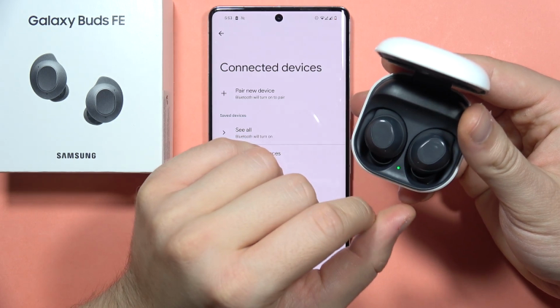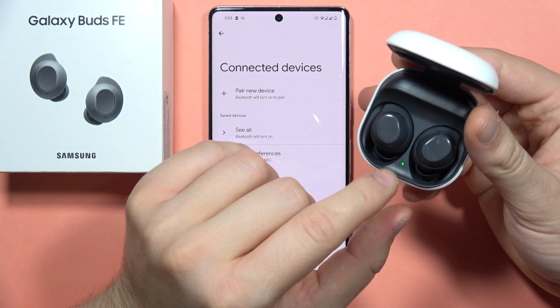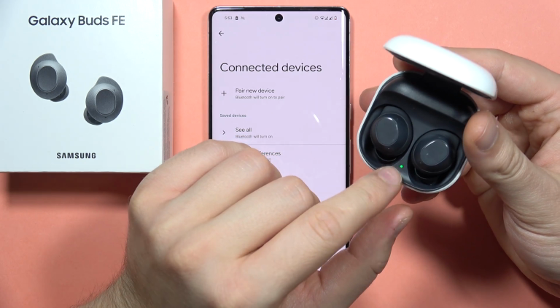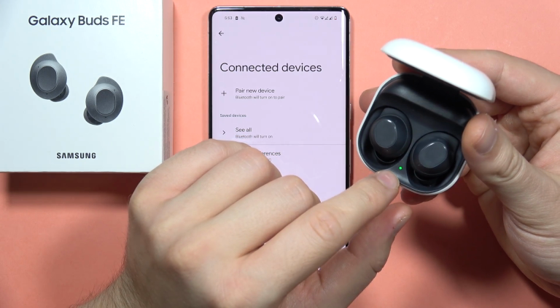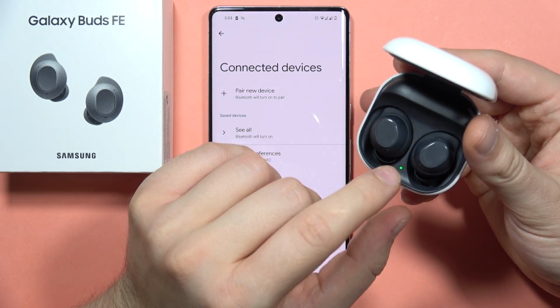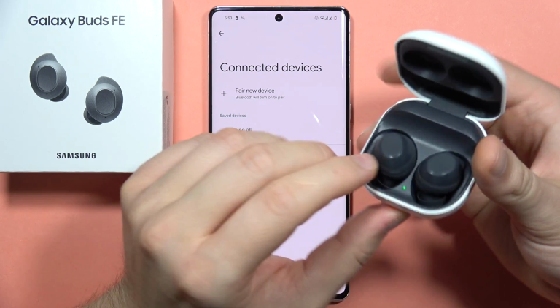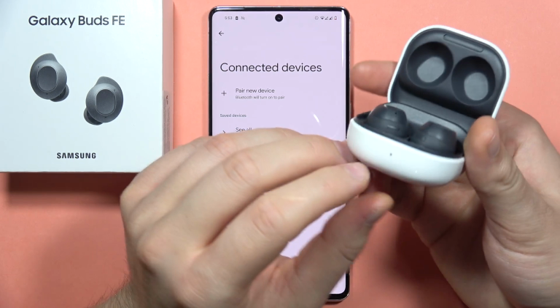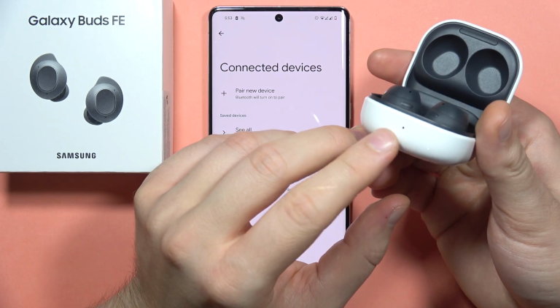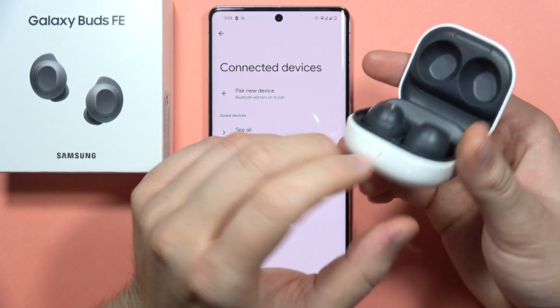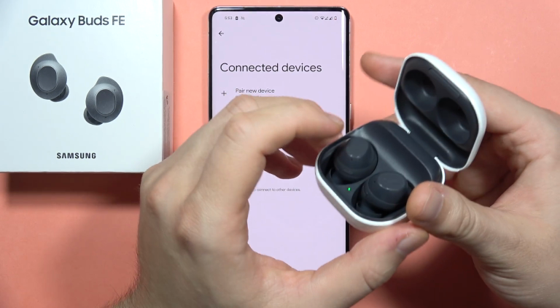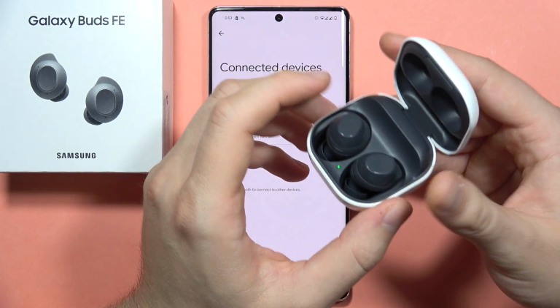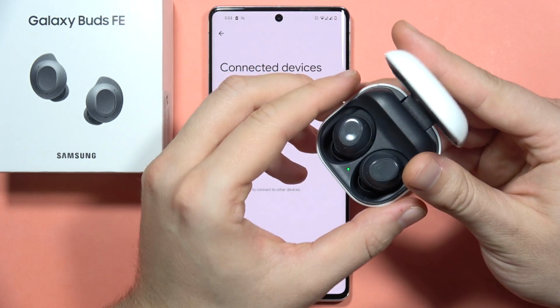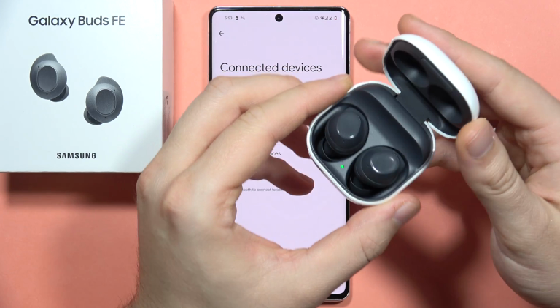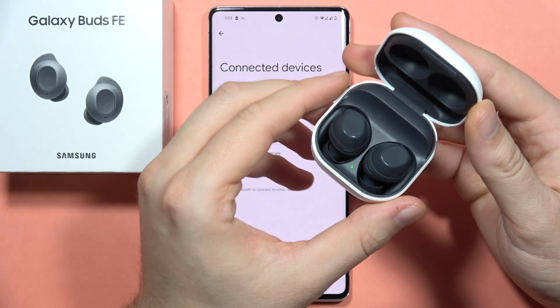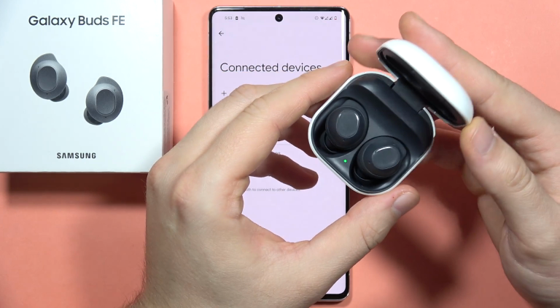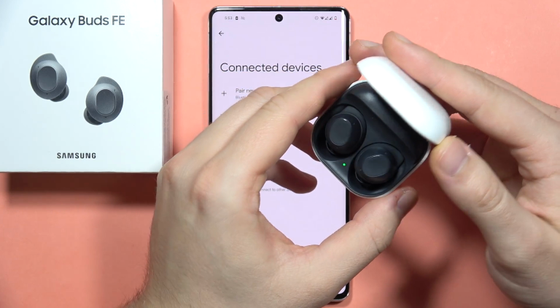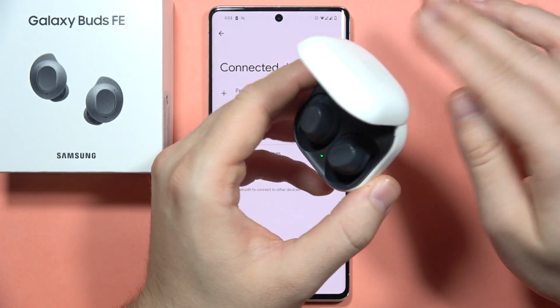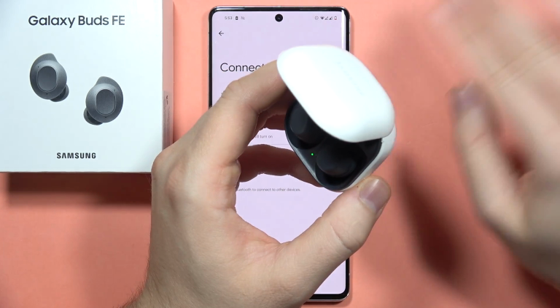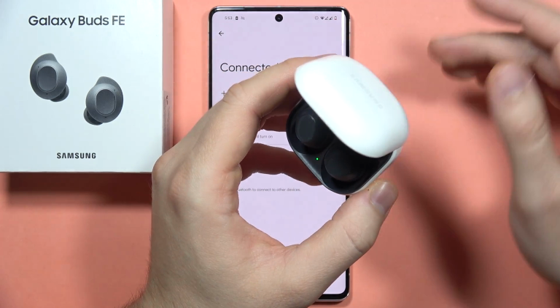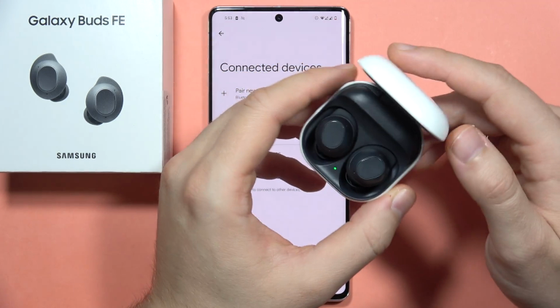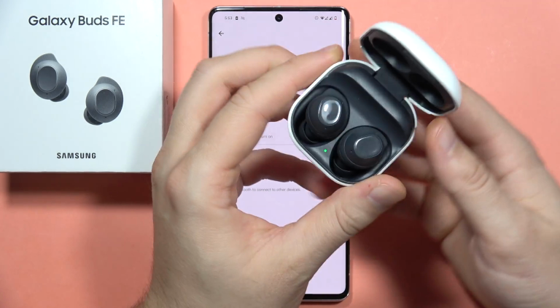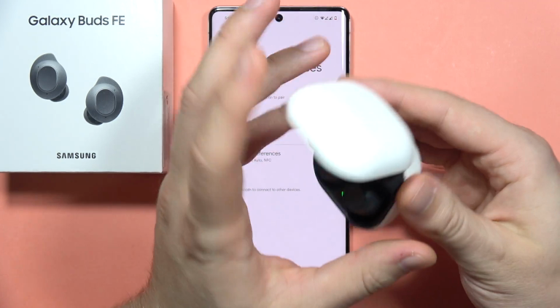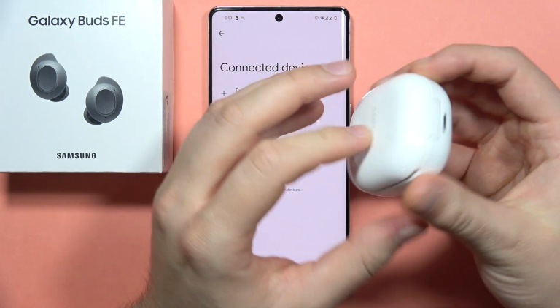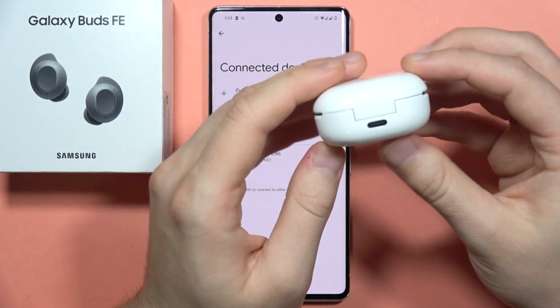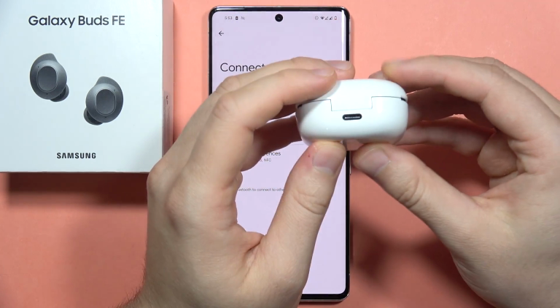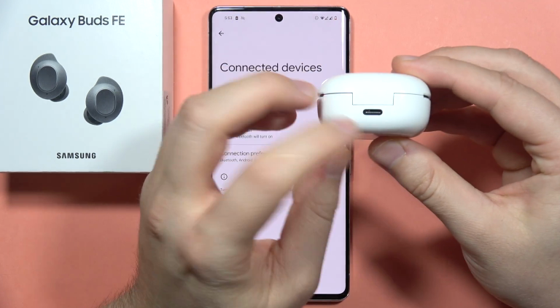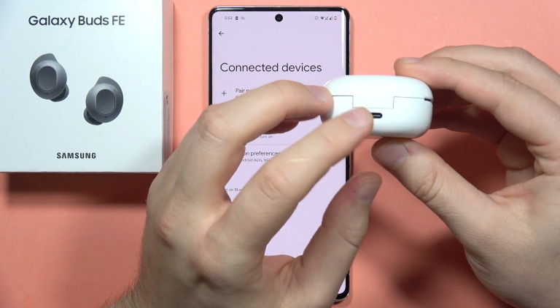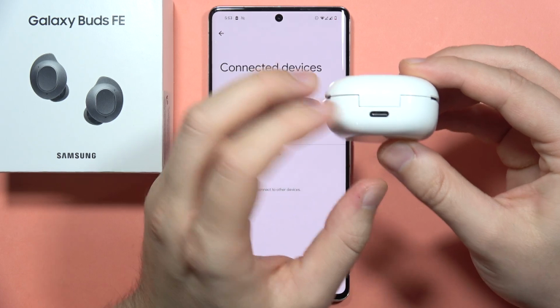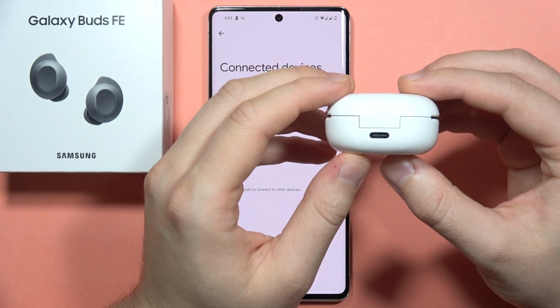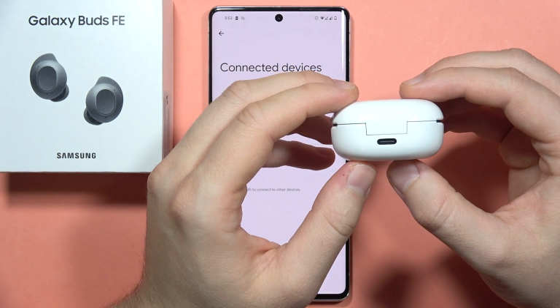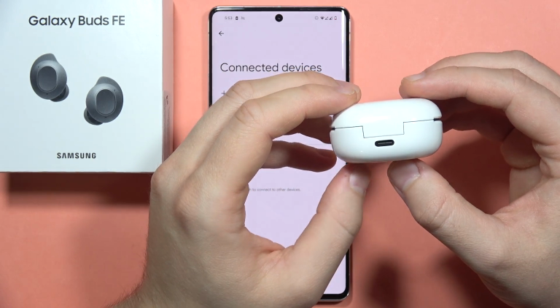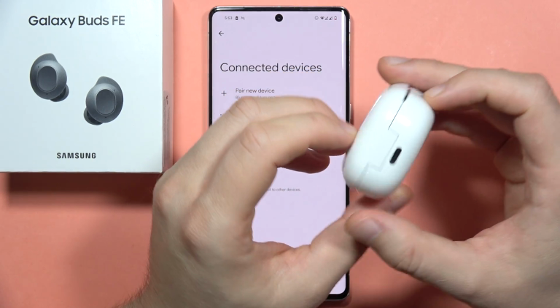If this icon and this icon don't turn on, there's a chance that your case and earbuds are totally out of battery. So you will have to close the case and charge them for about 10 minutes using this USB port.